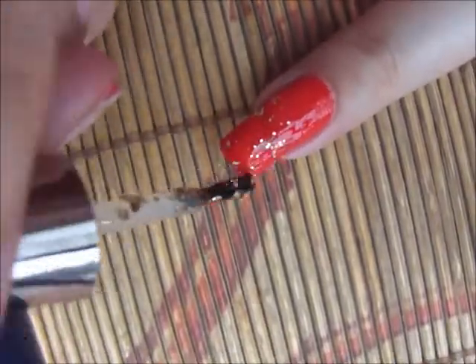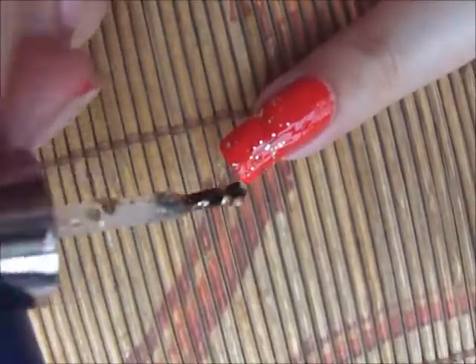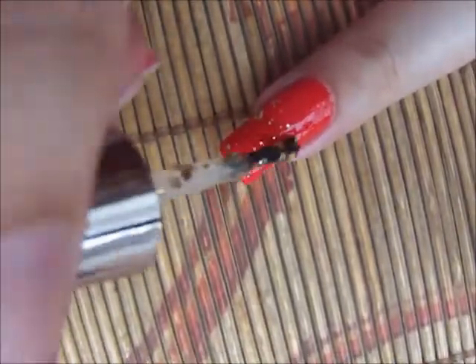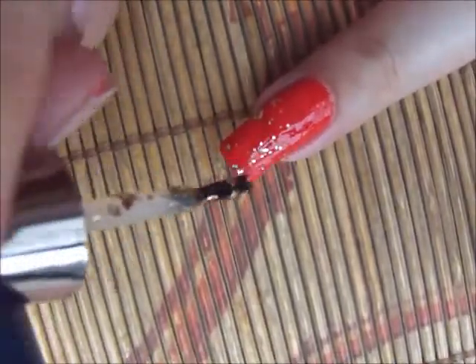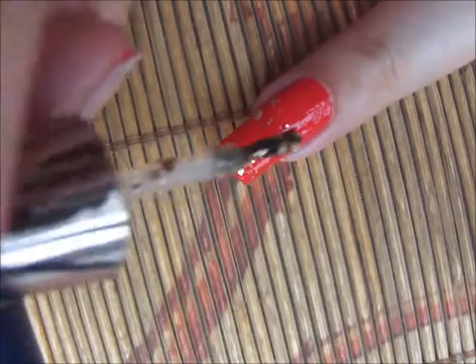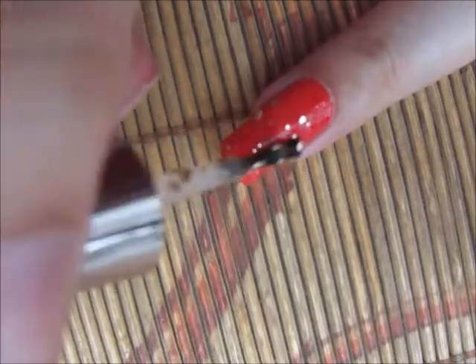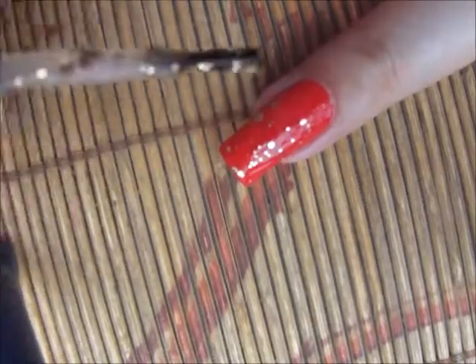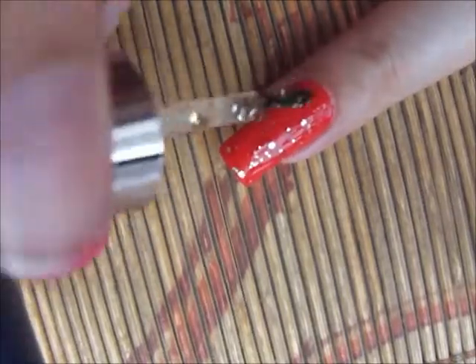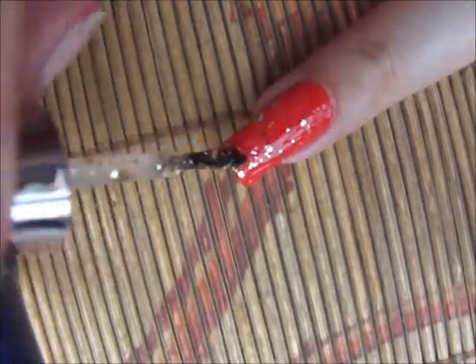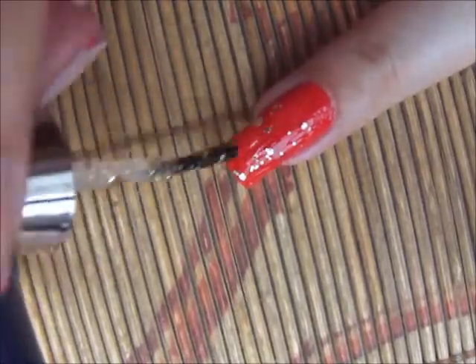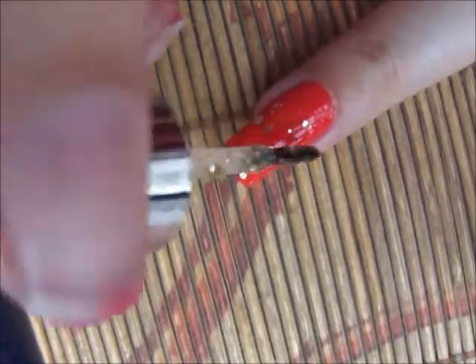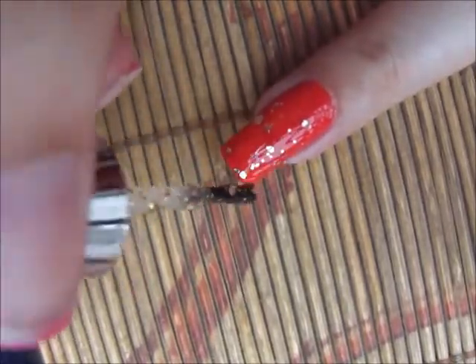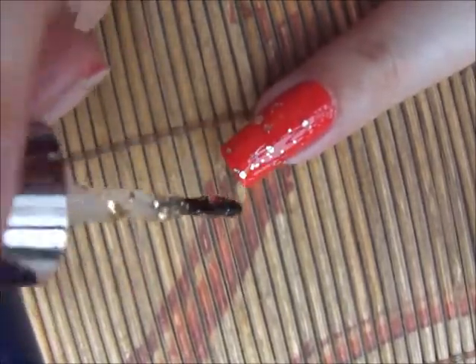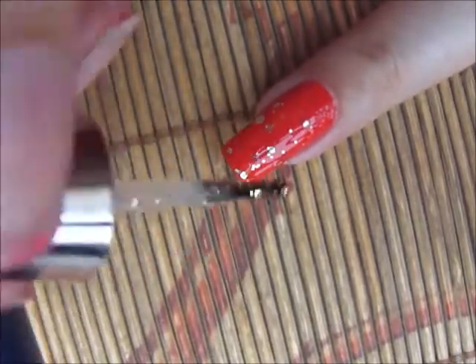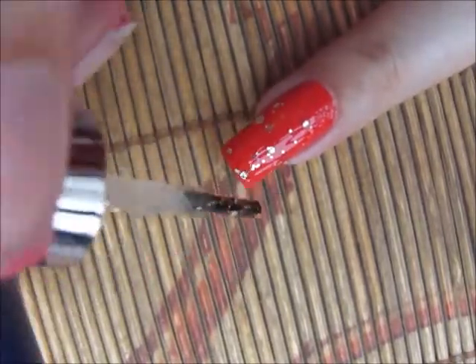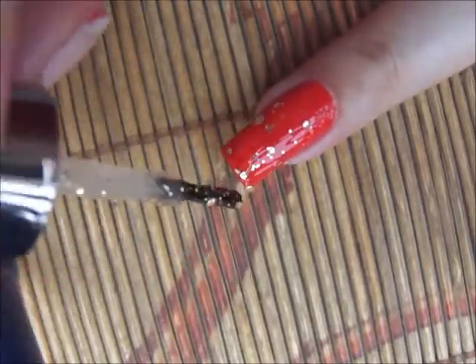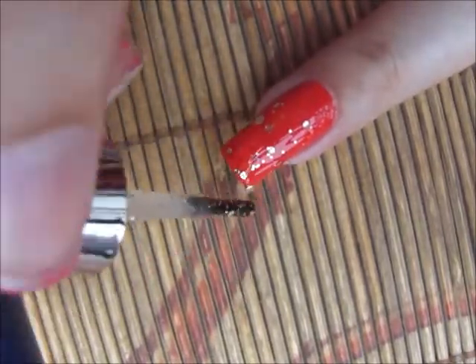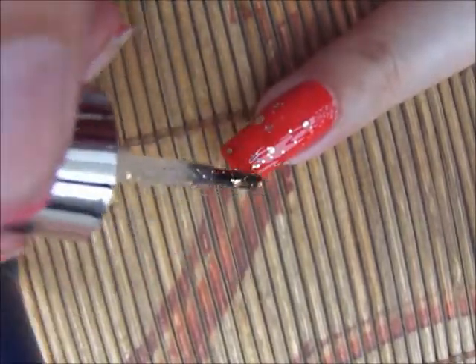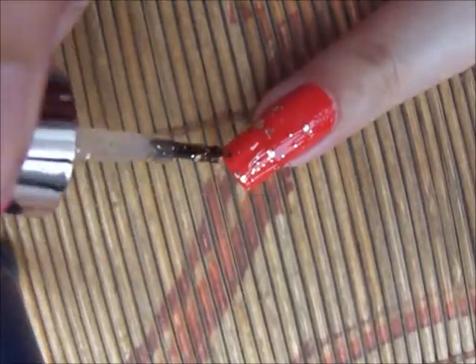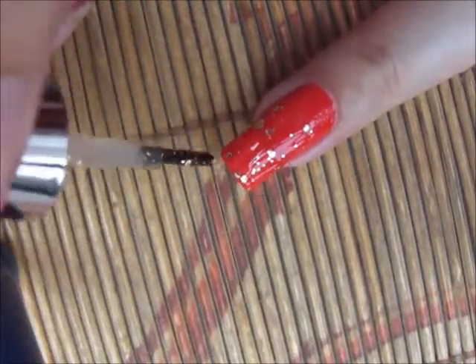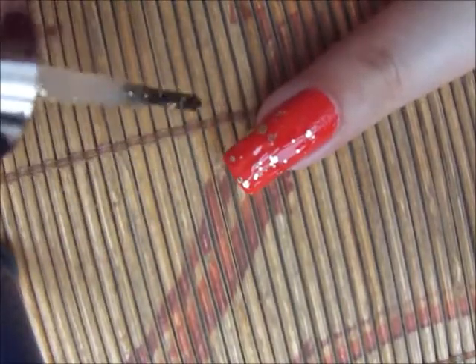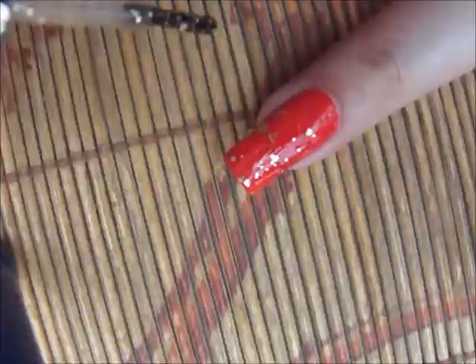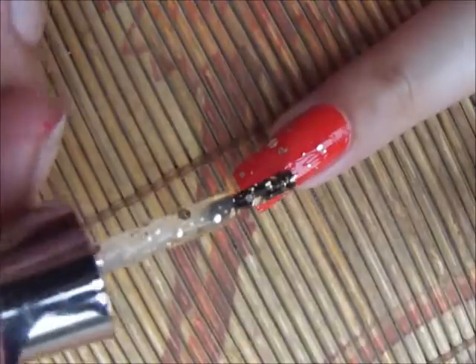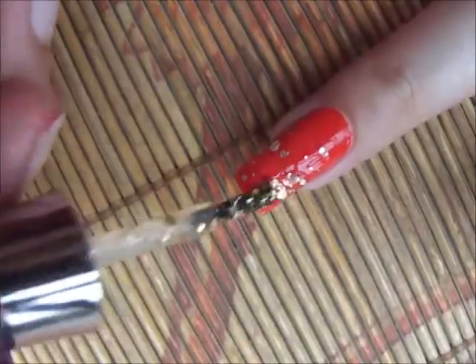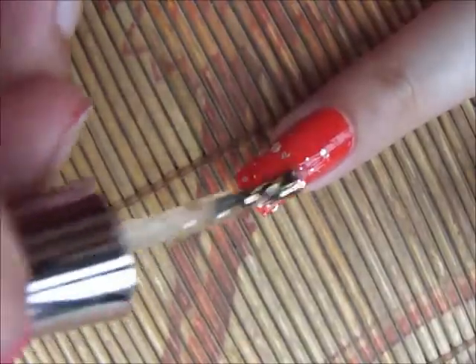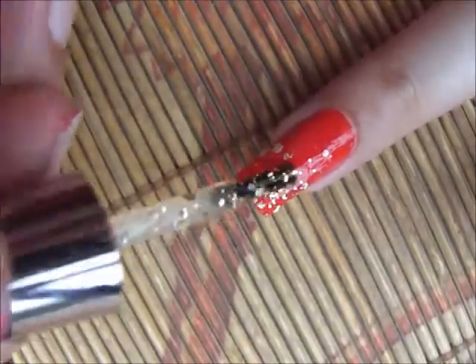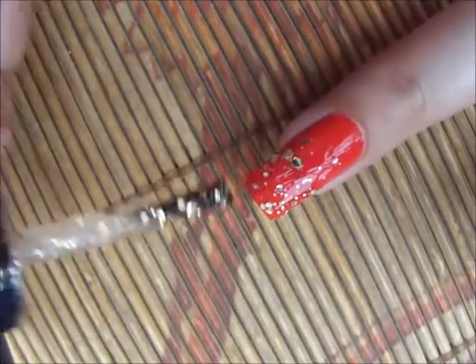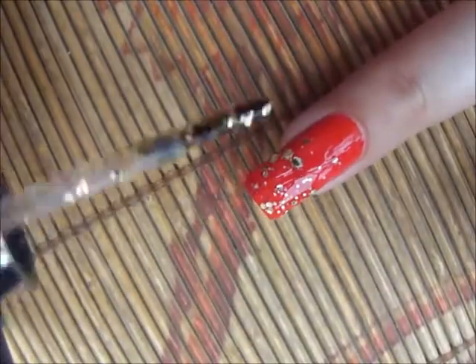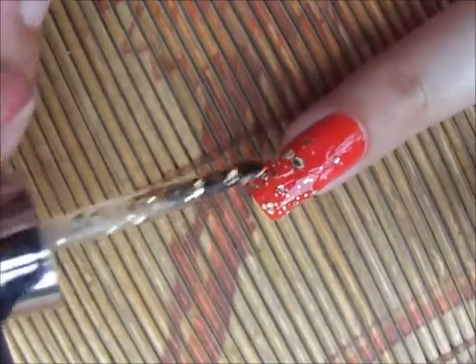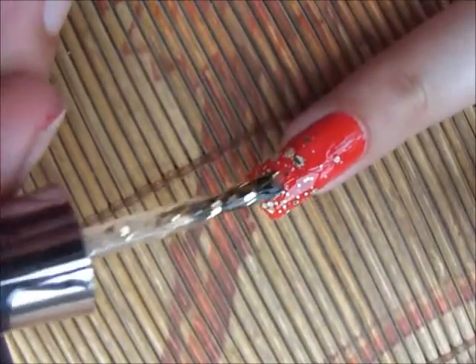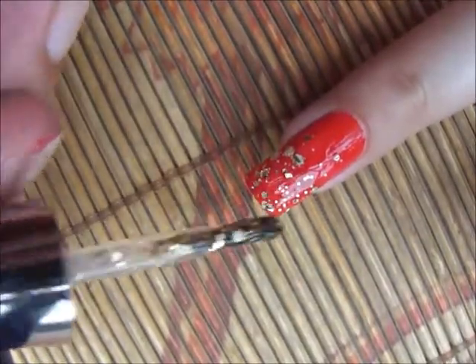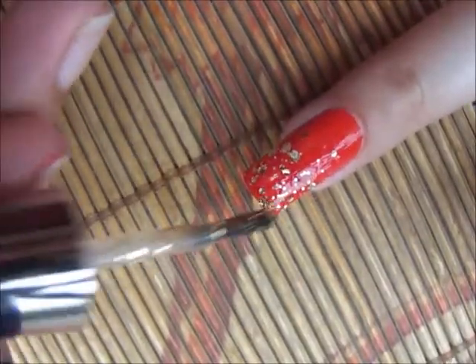Way number two is the reverse of way number one. I'm applying it on more than half of my nail first and then going upward in the opposite direction.